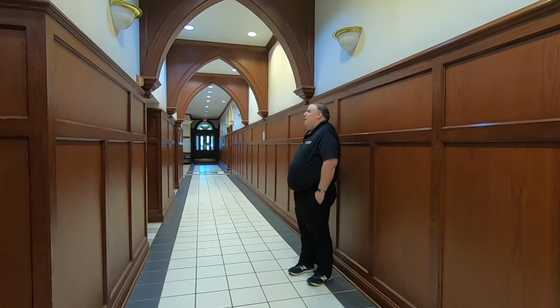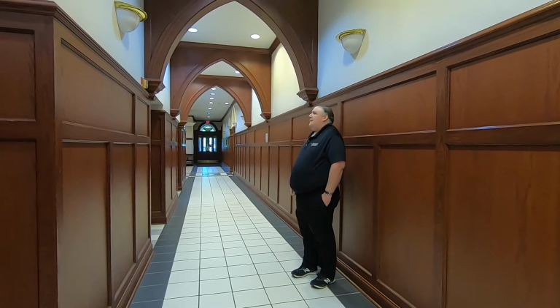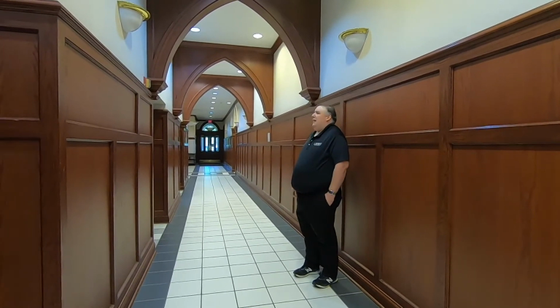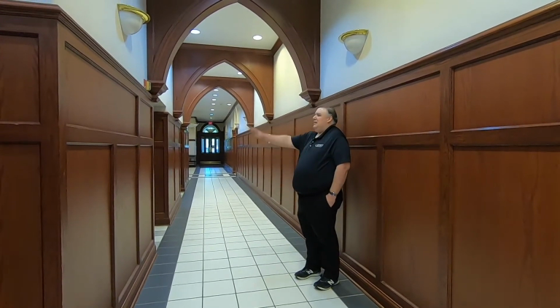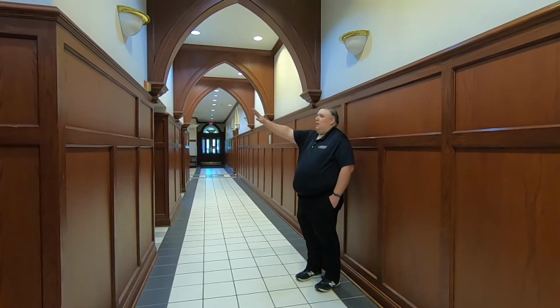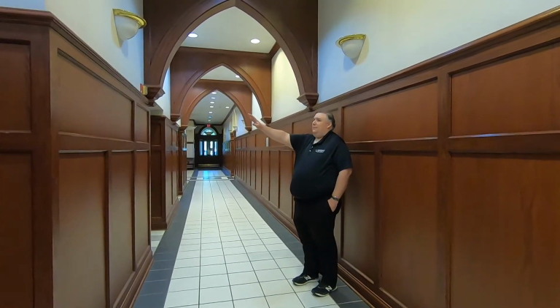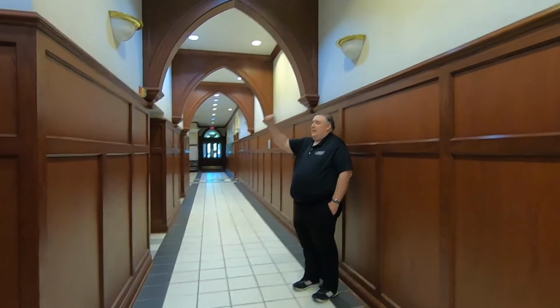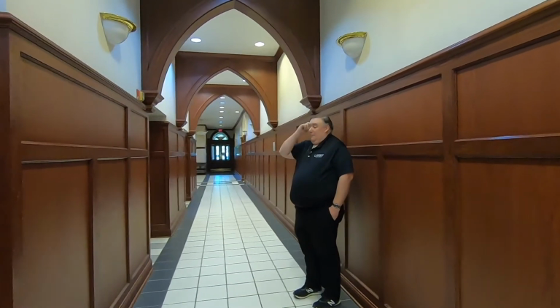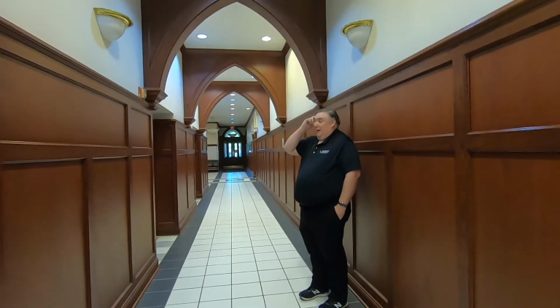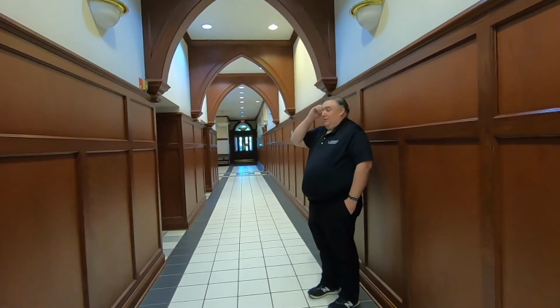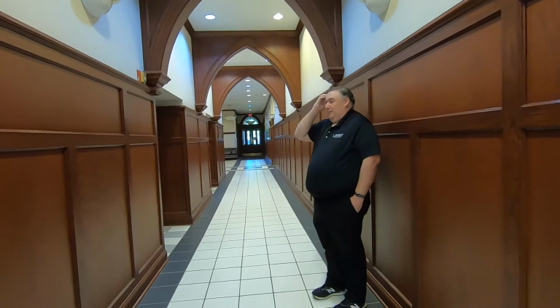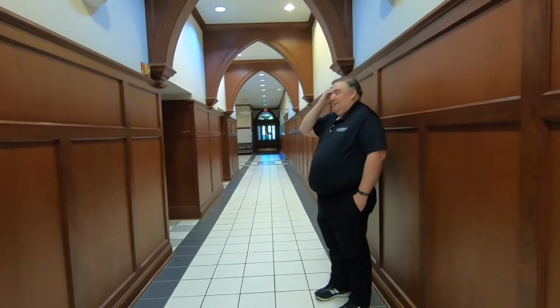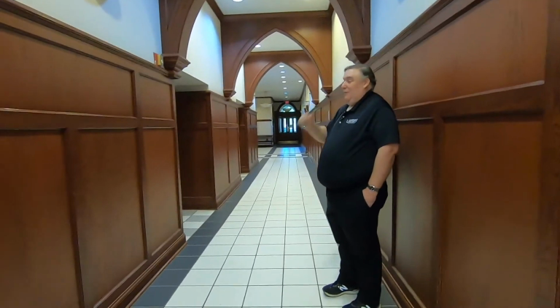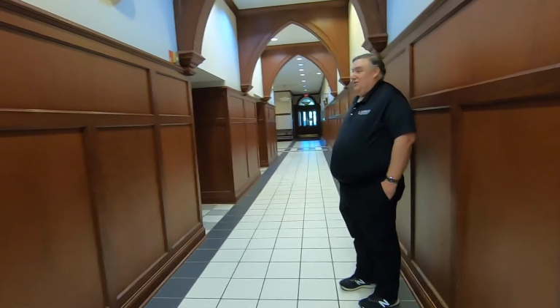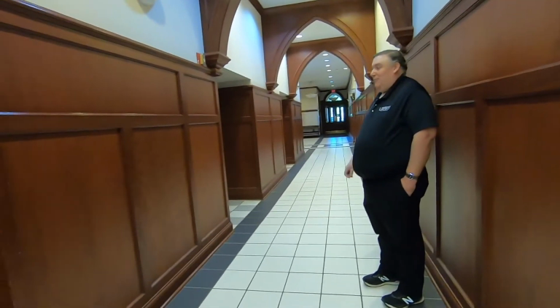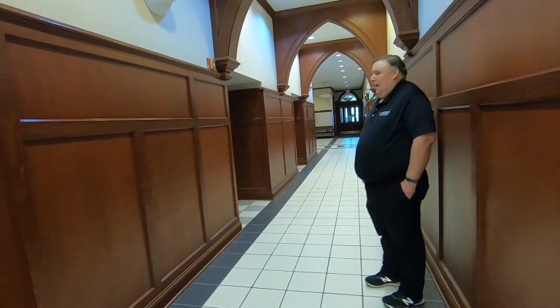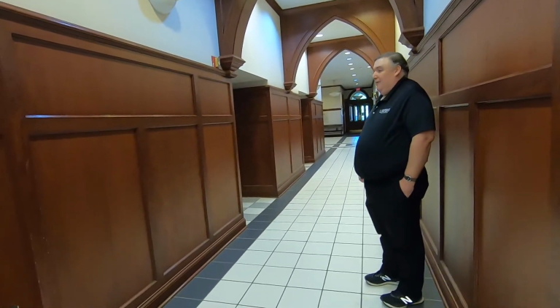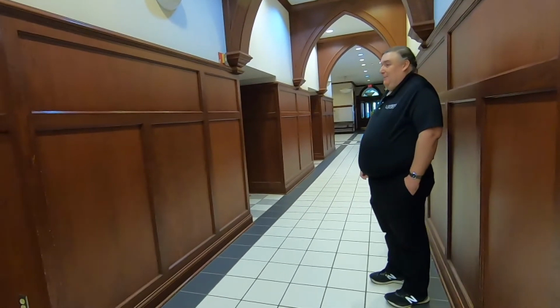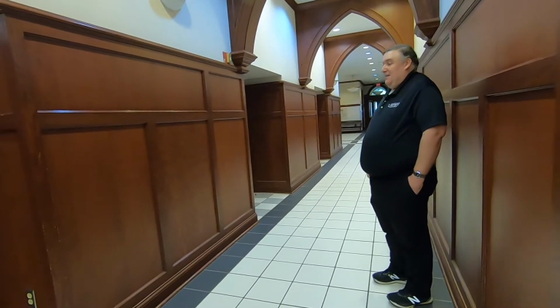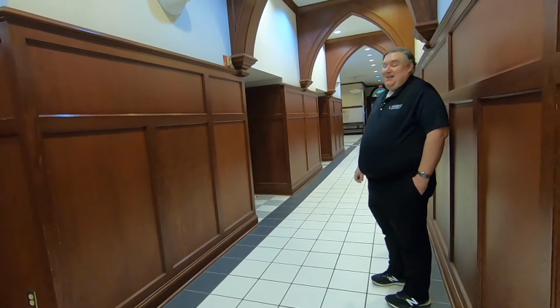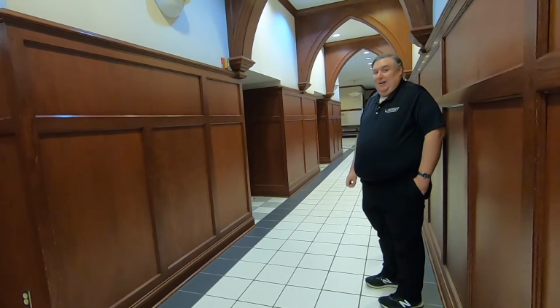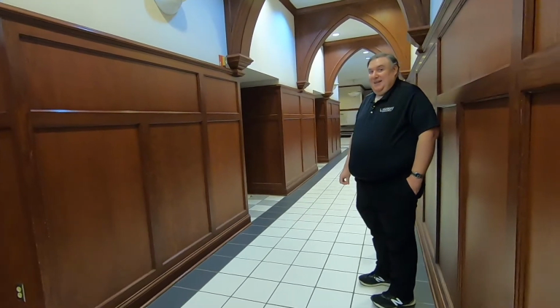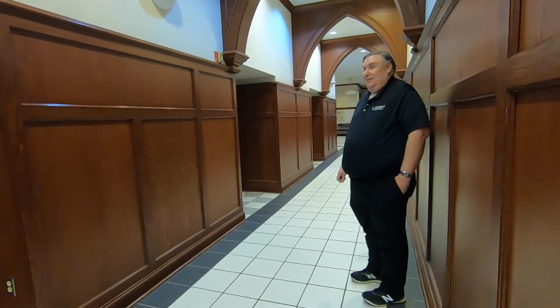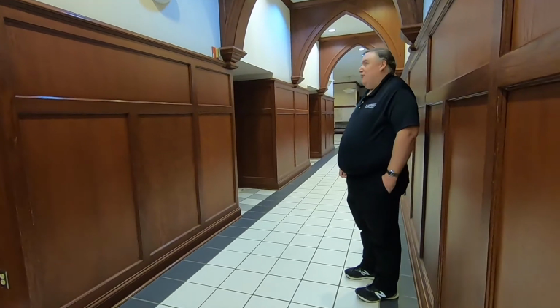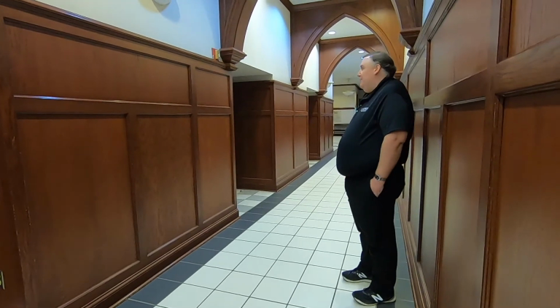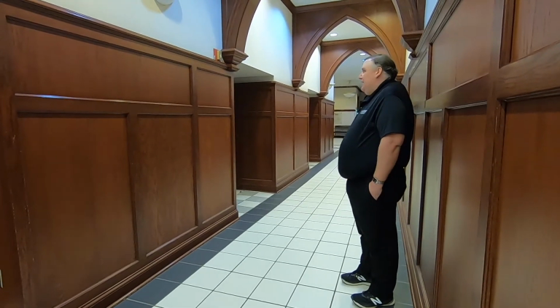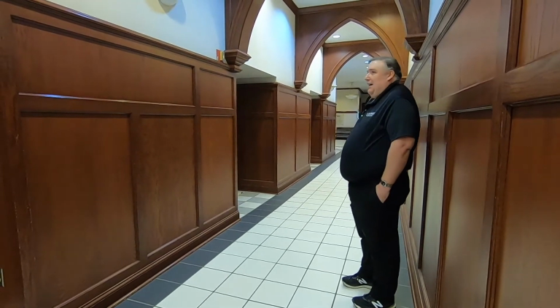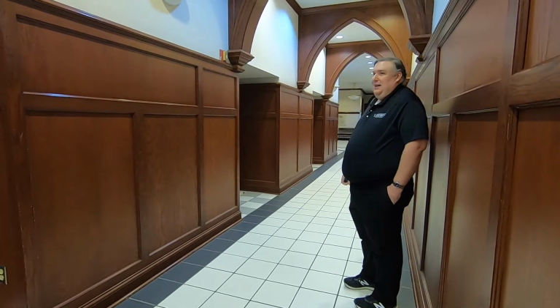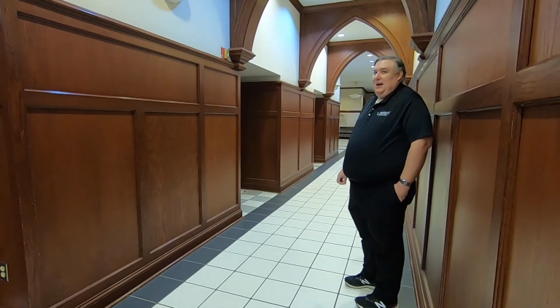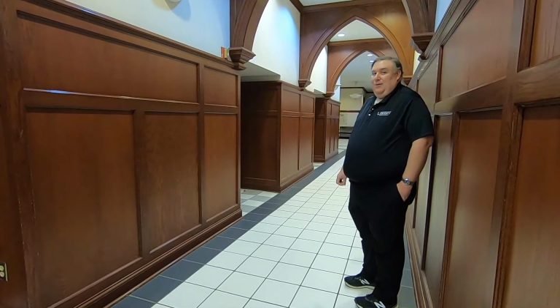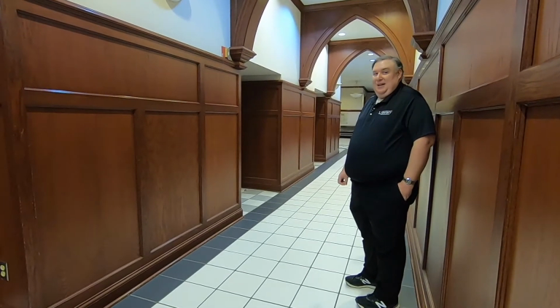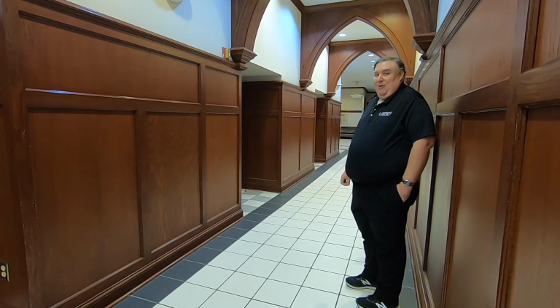Back behind this wall, prior to 1954, was the chapel. After that, it became the stacks area of the Centennial Library. And today, it is our computer science department.